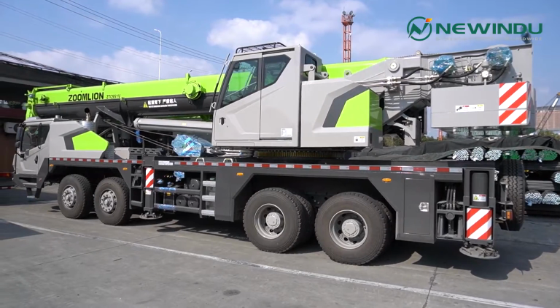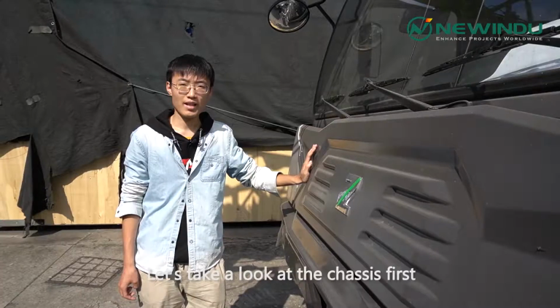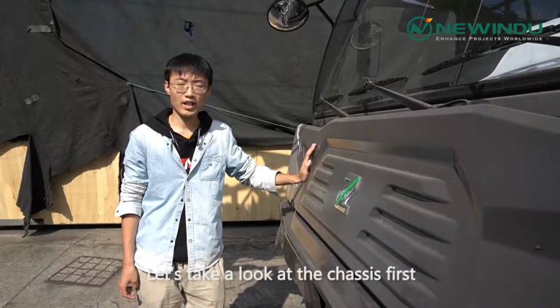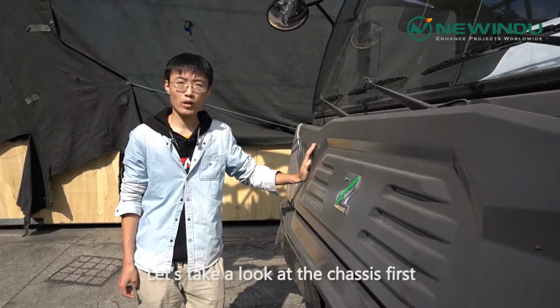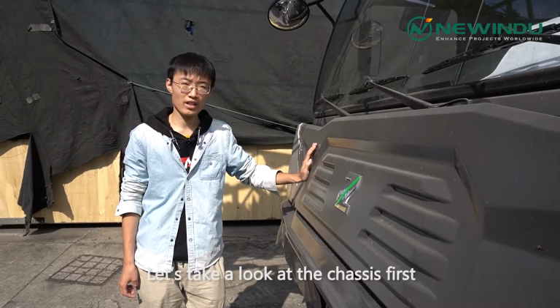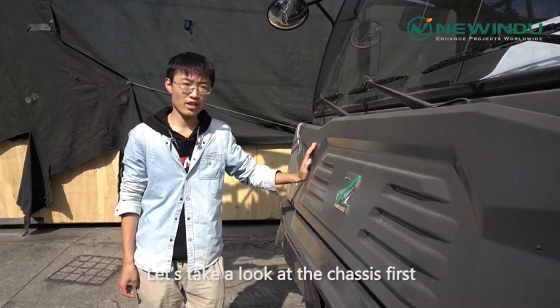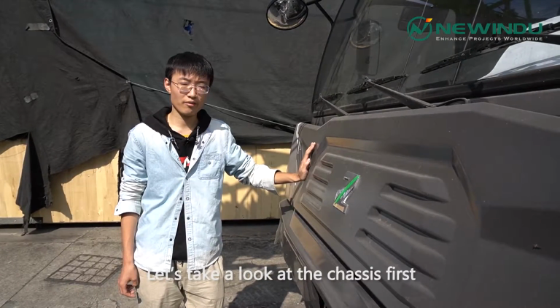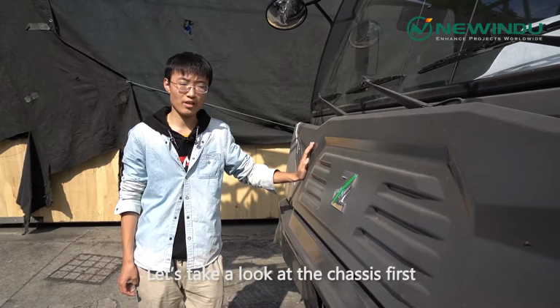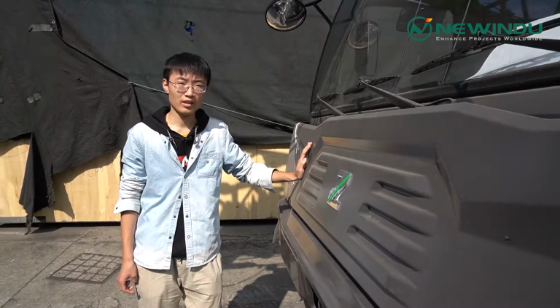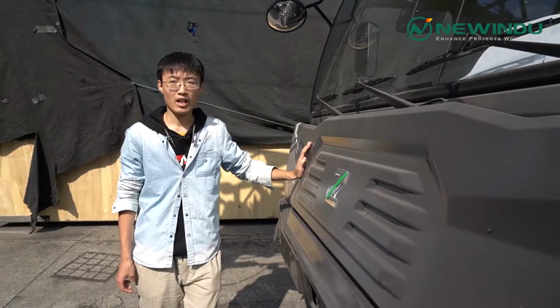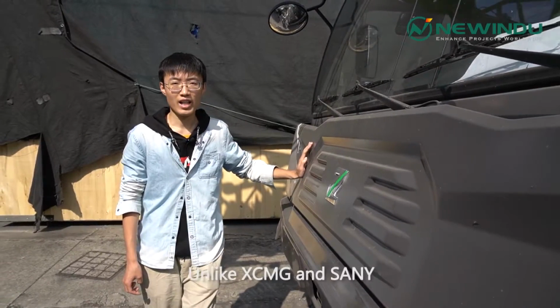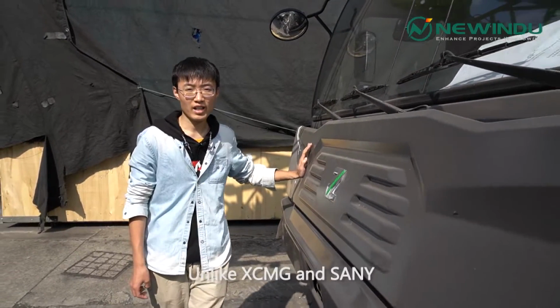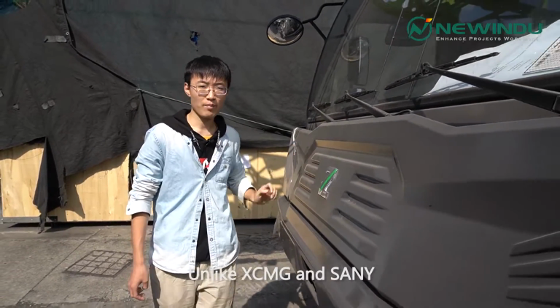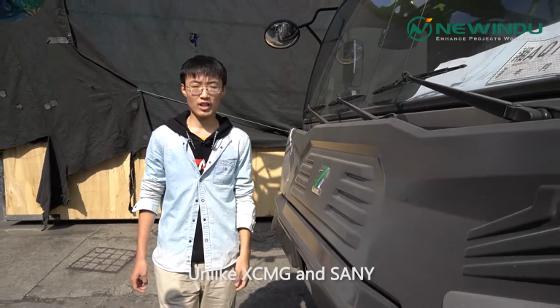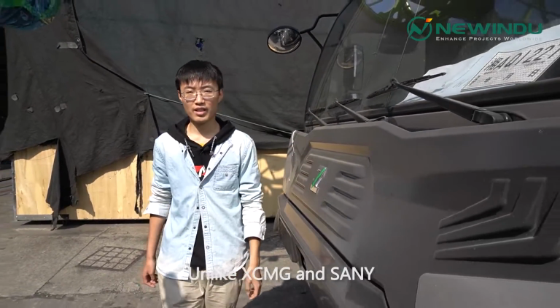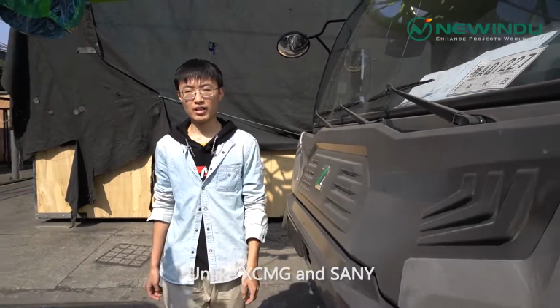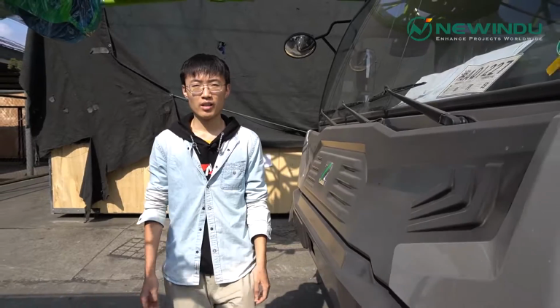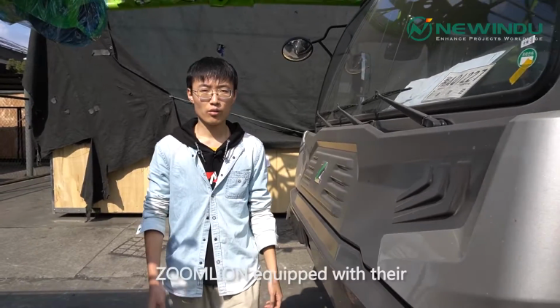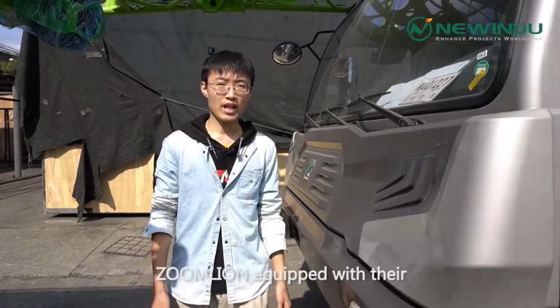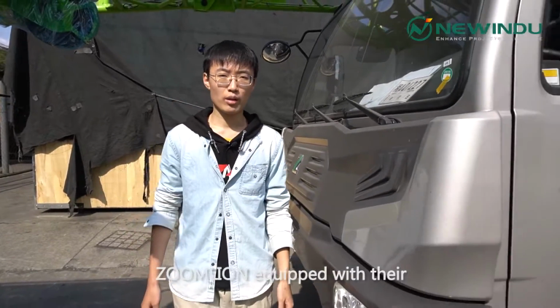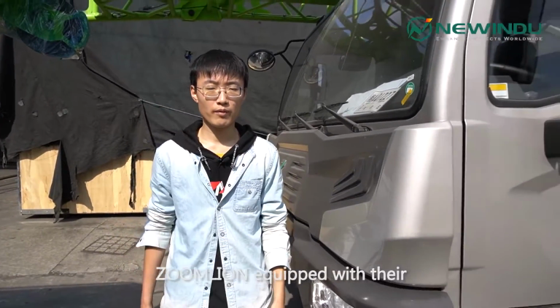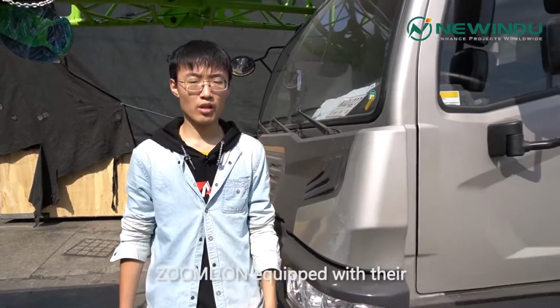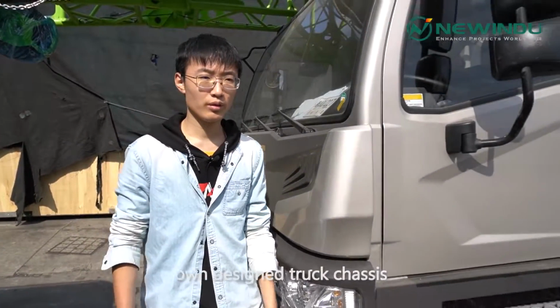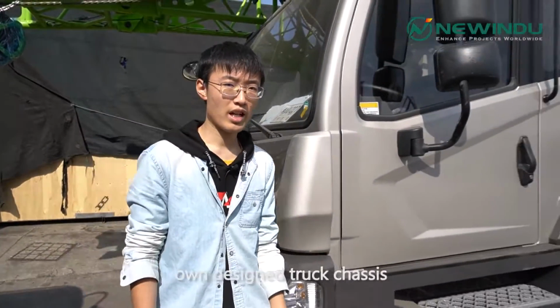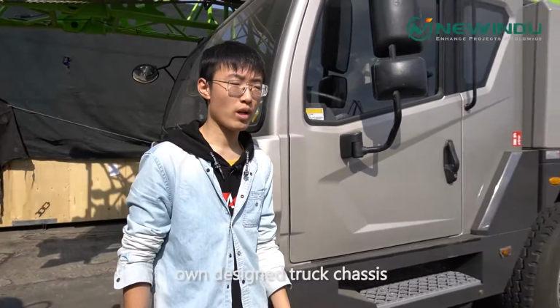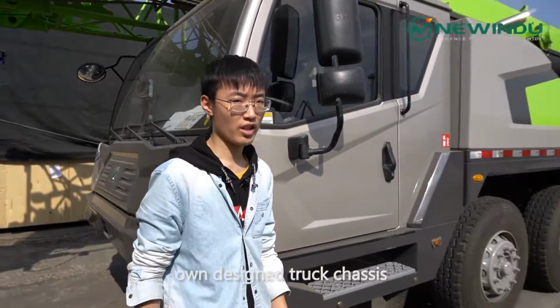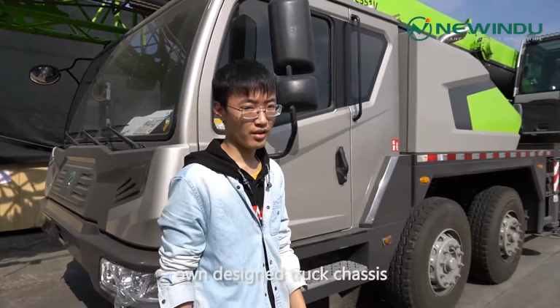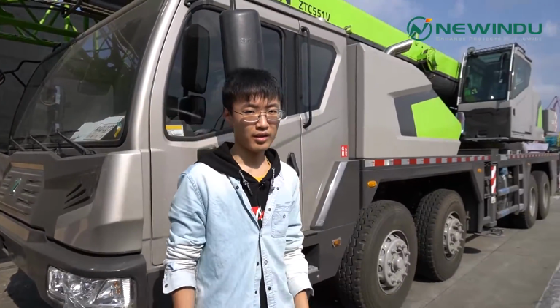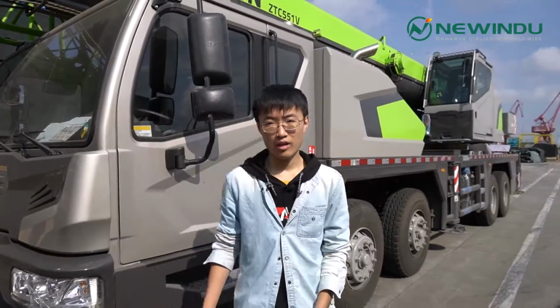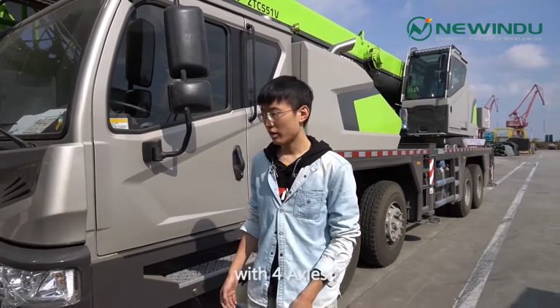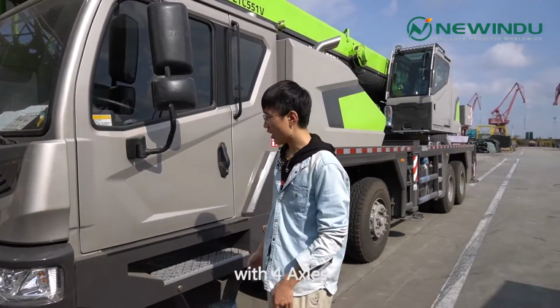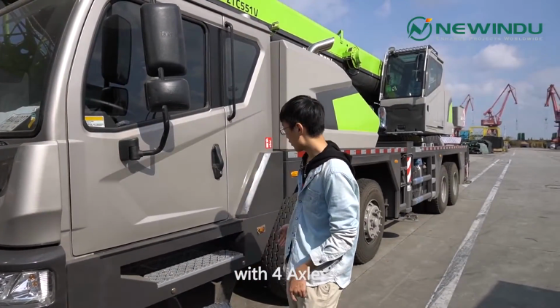Let's take a look at the chassis first. Unlike XMG and Sany, Zomlai is equipped with their own design truck chassis, with four axles.